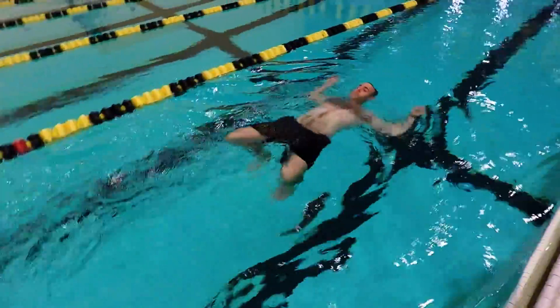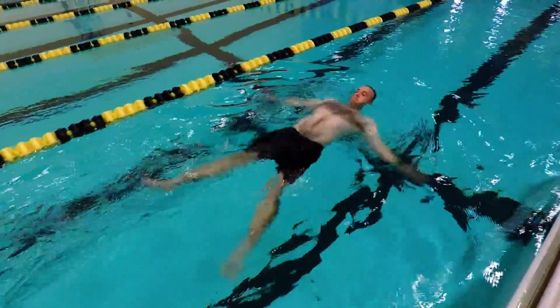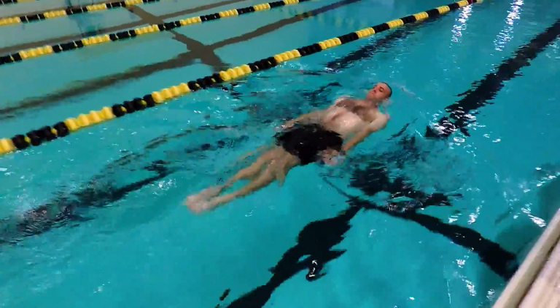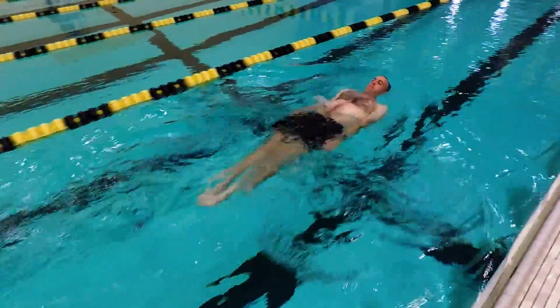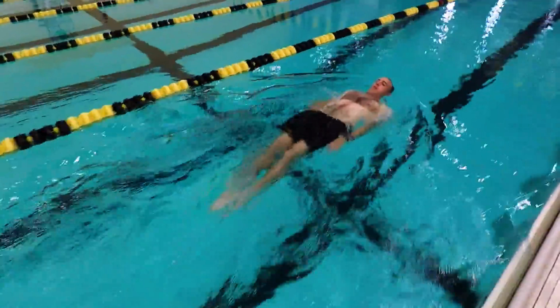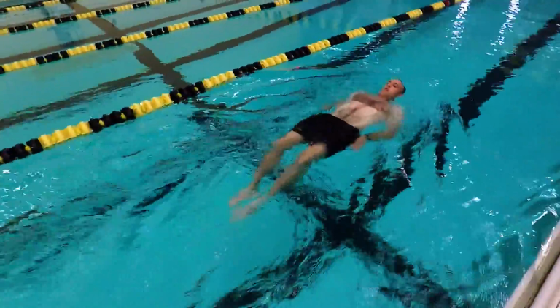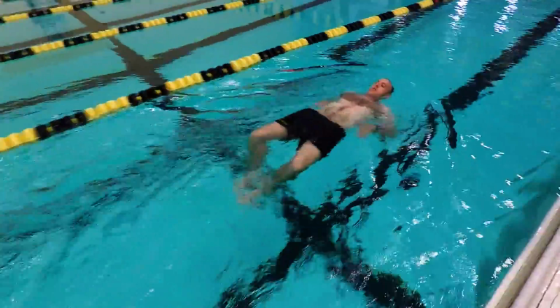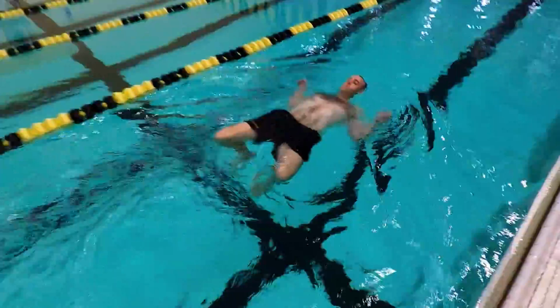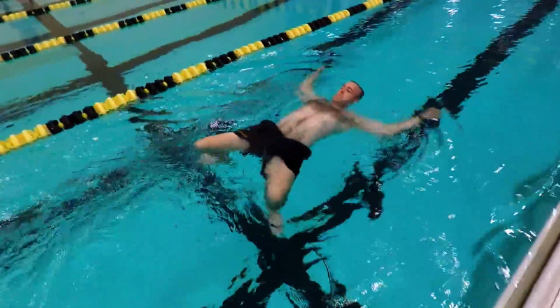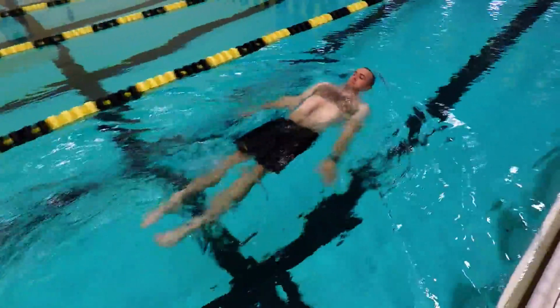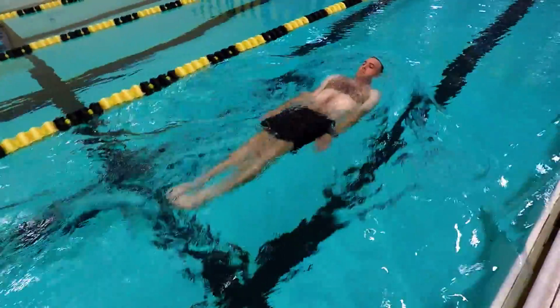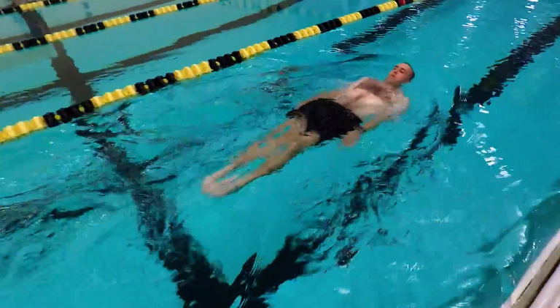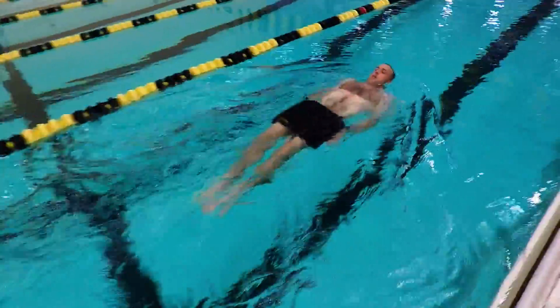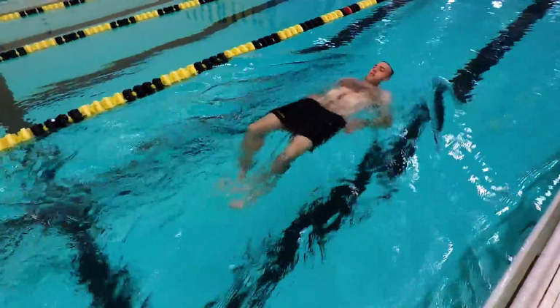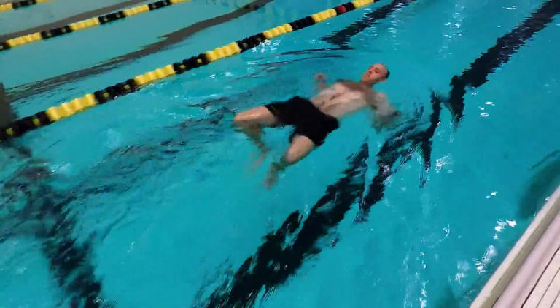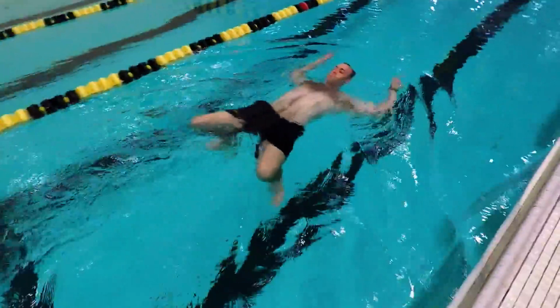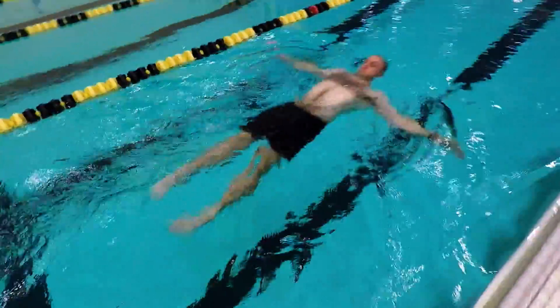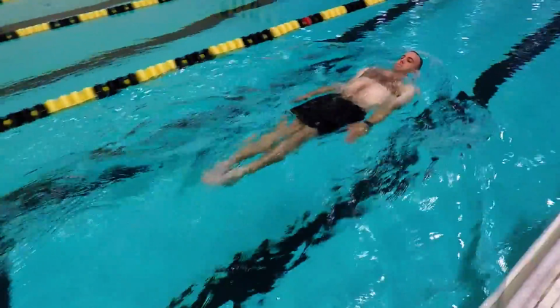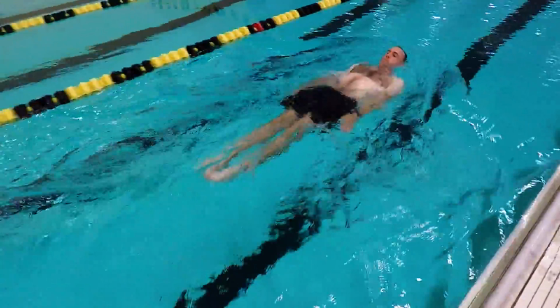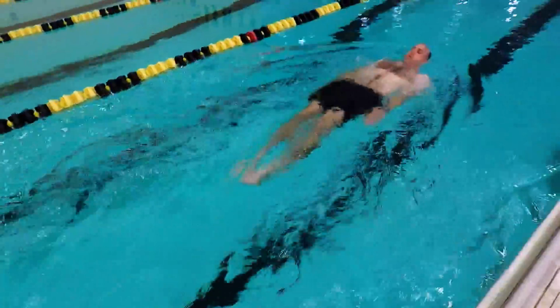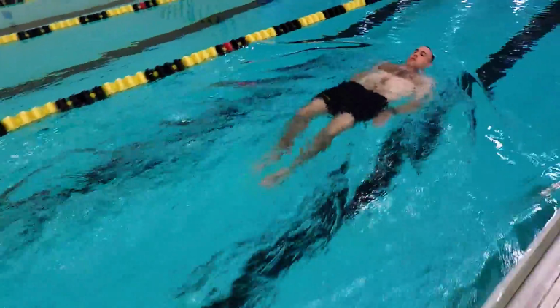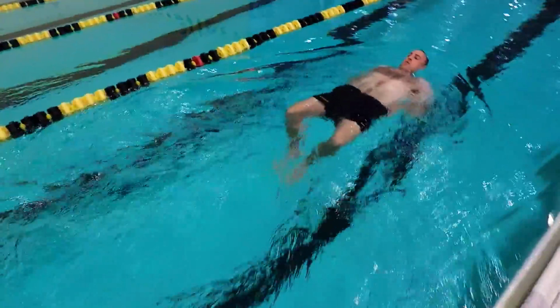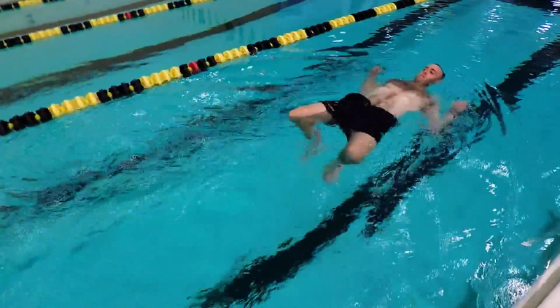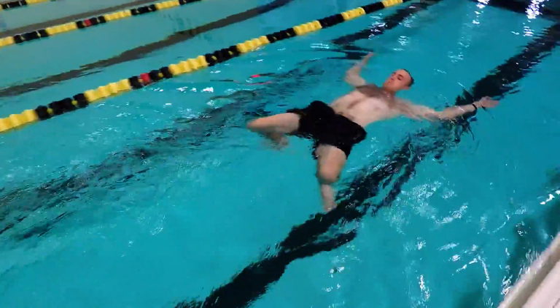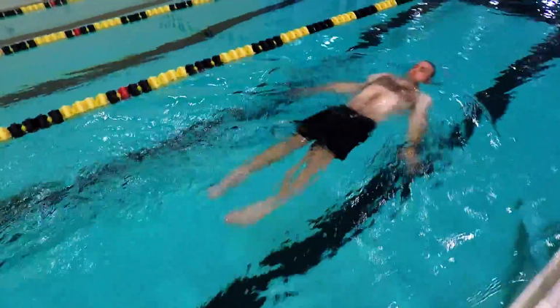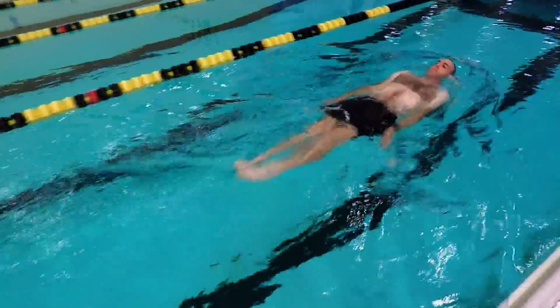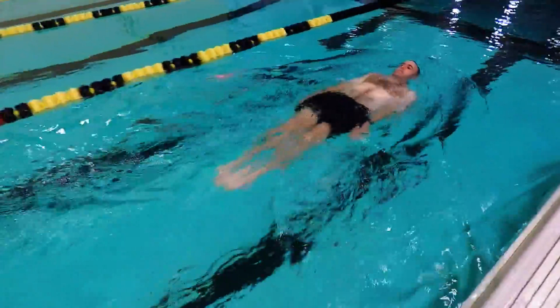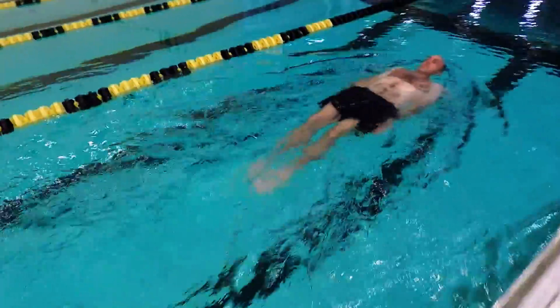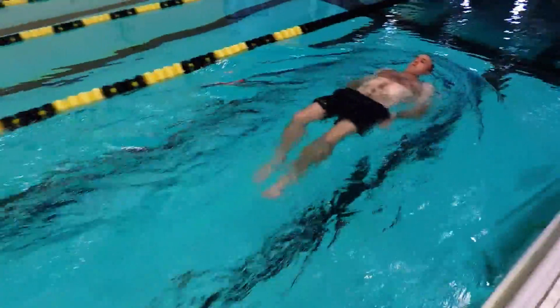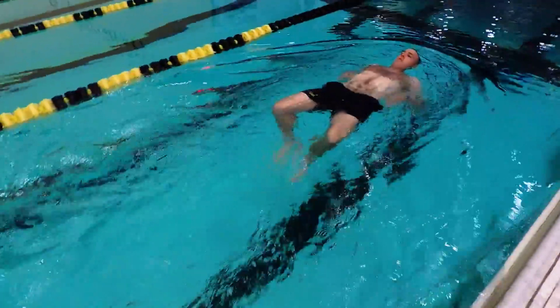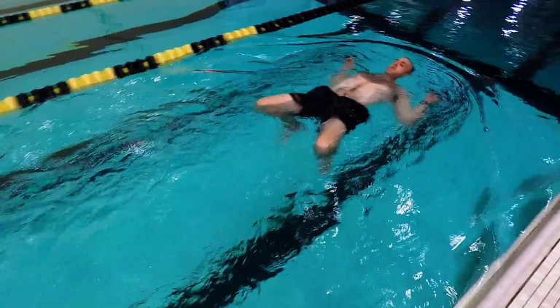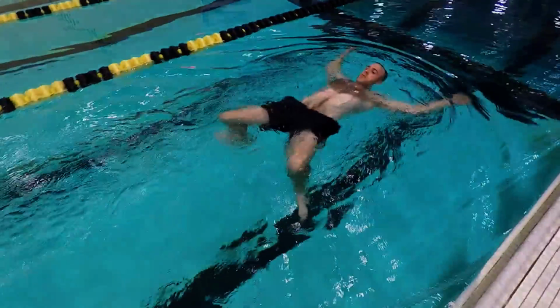Many people find this easier than breaststroke because you don't have the problem of timing the breath in the rhythm of the stroke. The air is always there as your face is exposed the entire time.